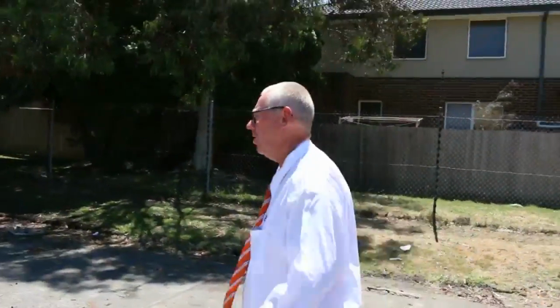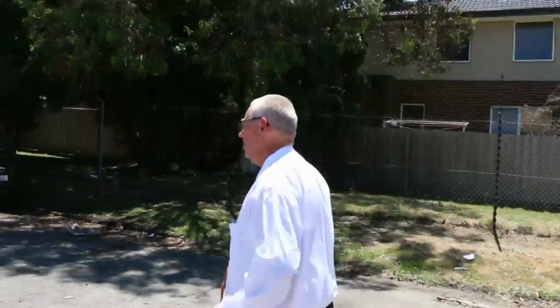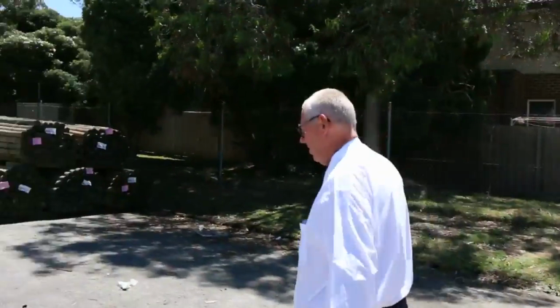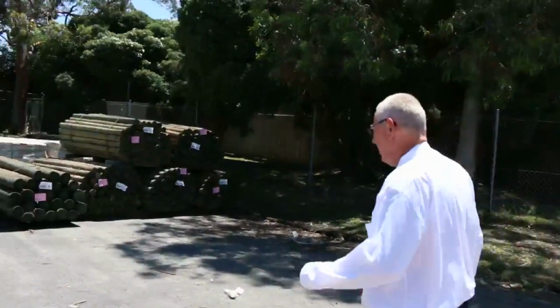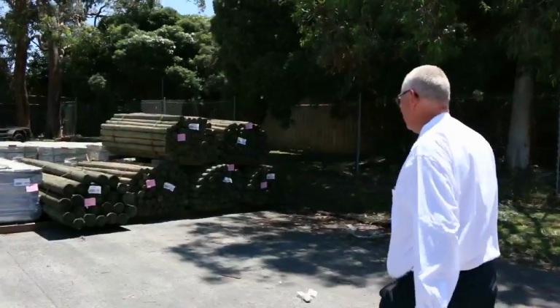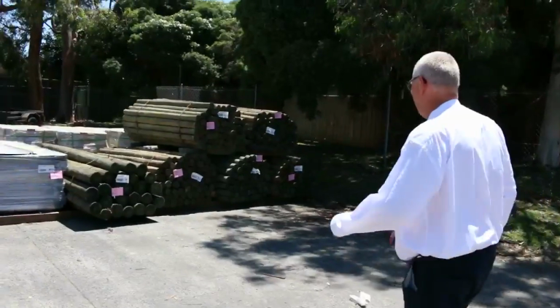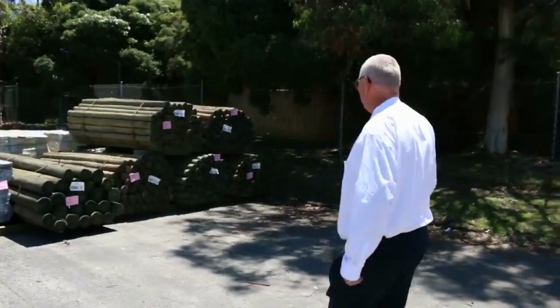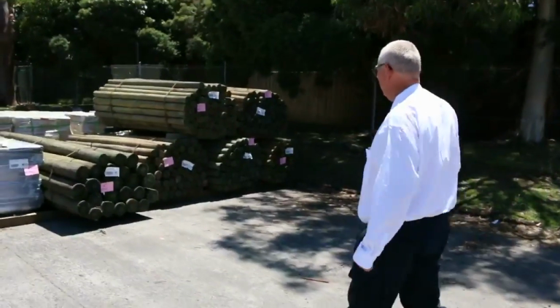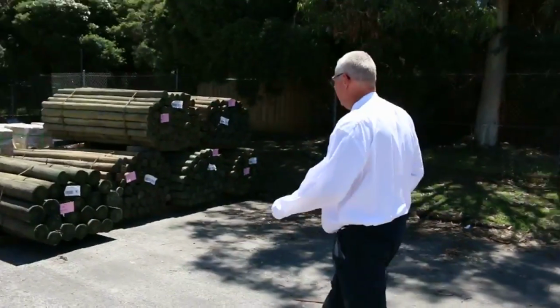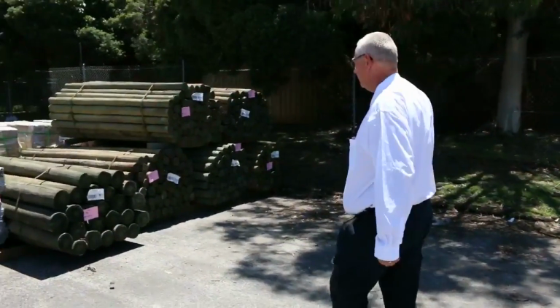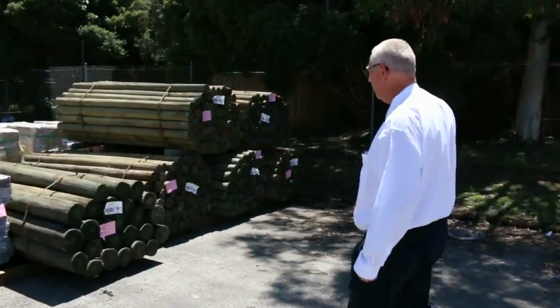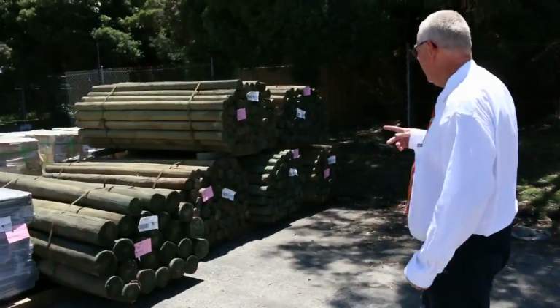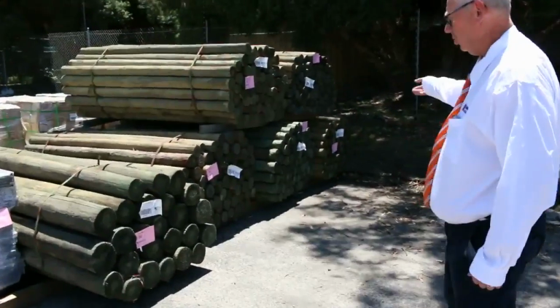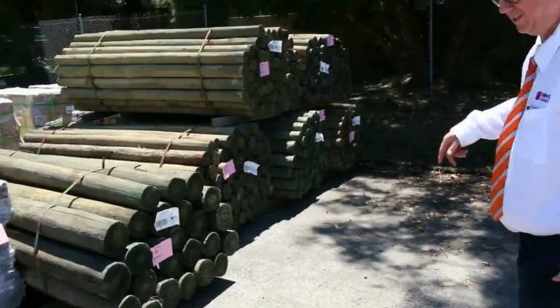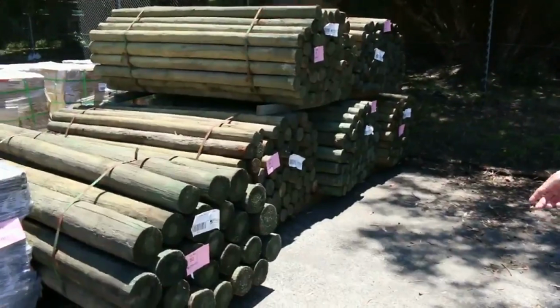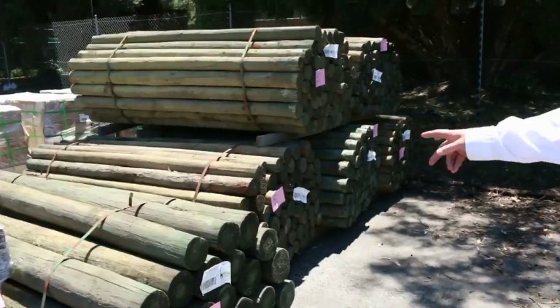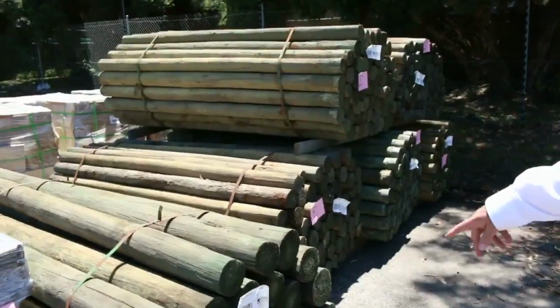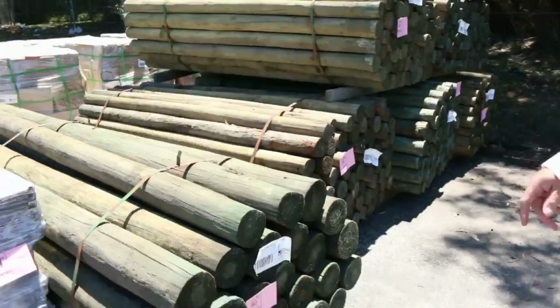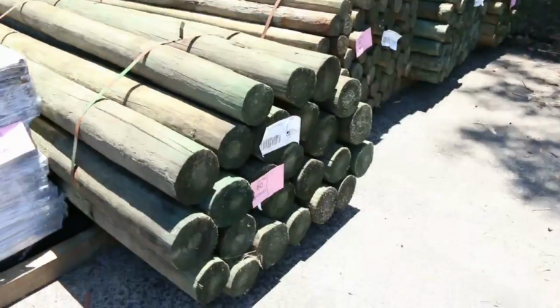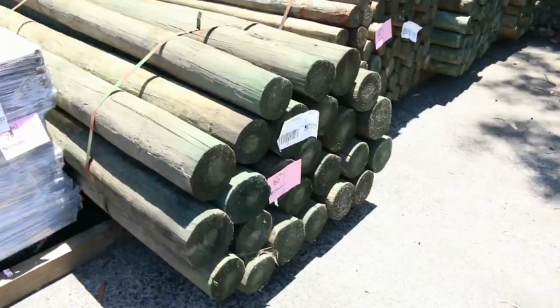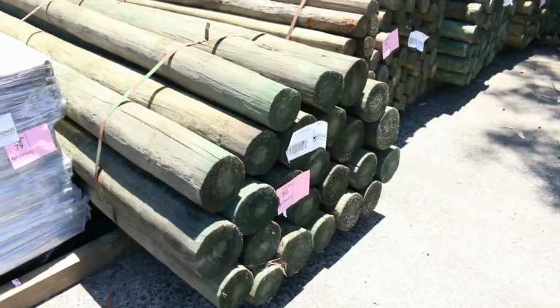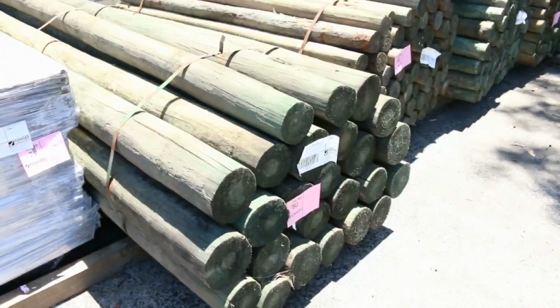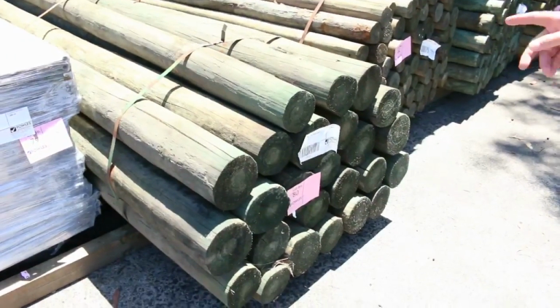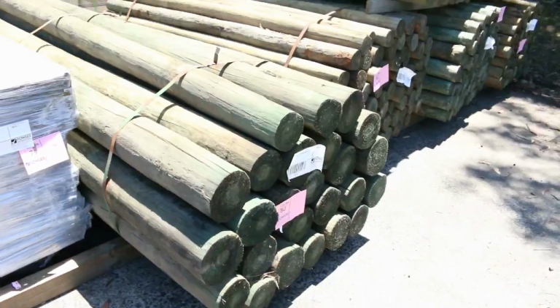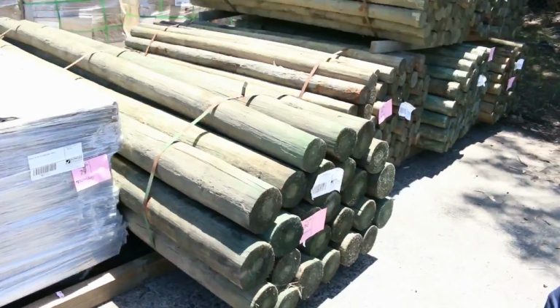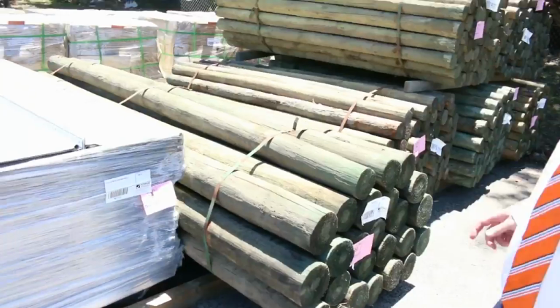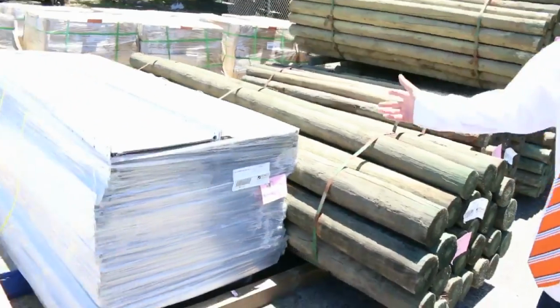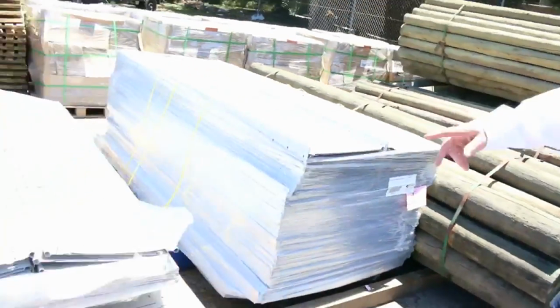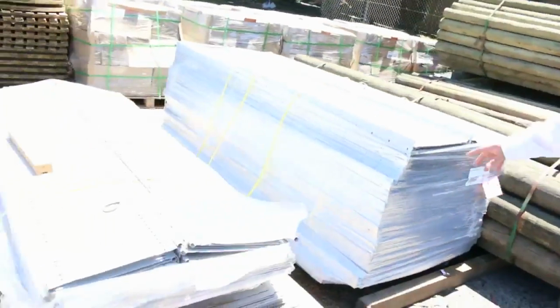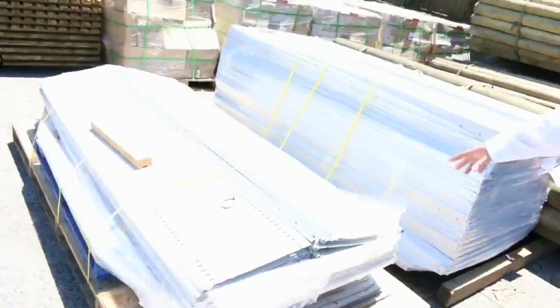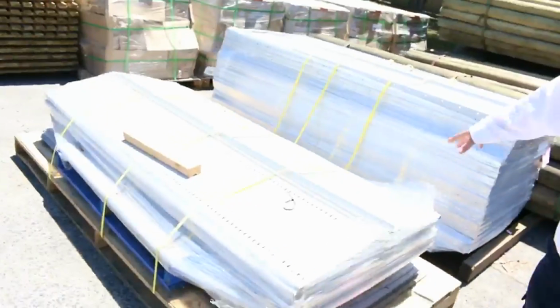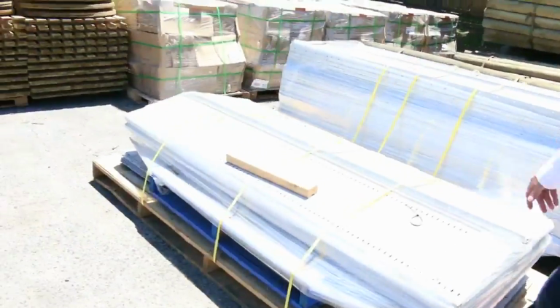Over here we've got a few packs of treated pine poles — some 2.1s and a nice big chunky pack of the 3-meter ones in the 150 to 175s. There's also a couple of pallets of metal shelving to clear.